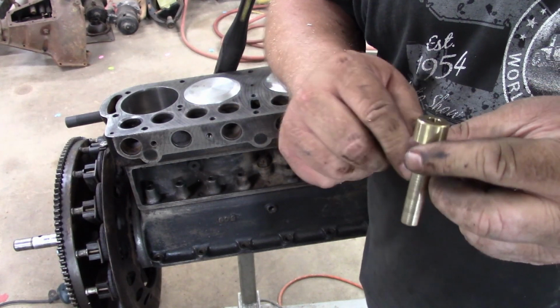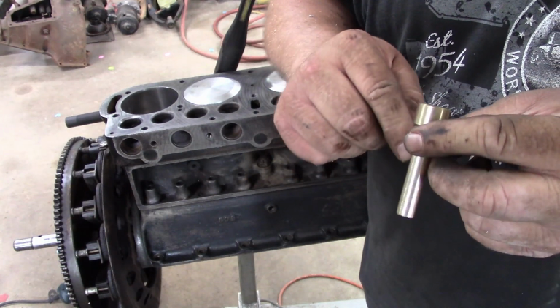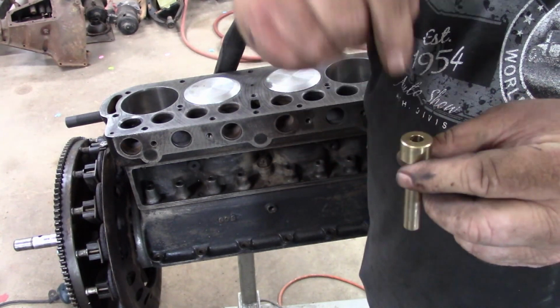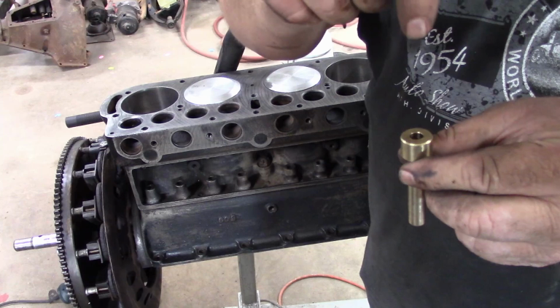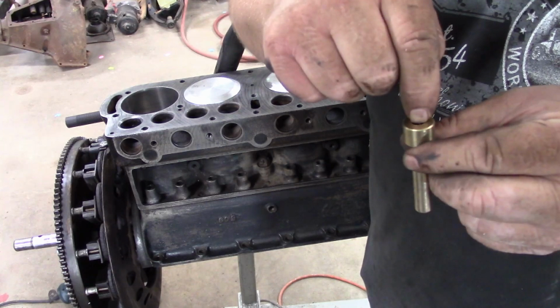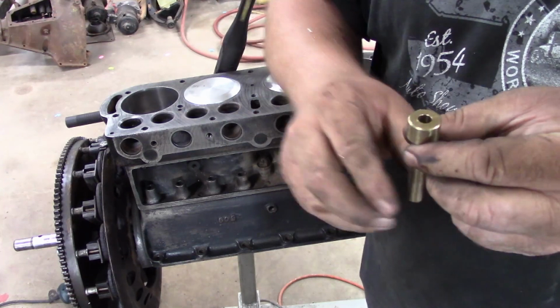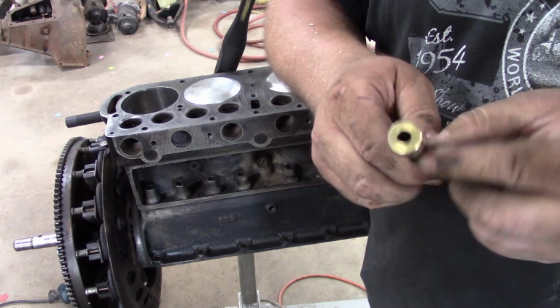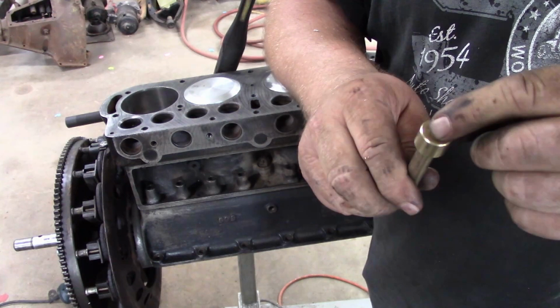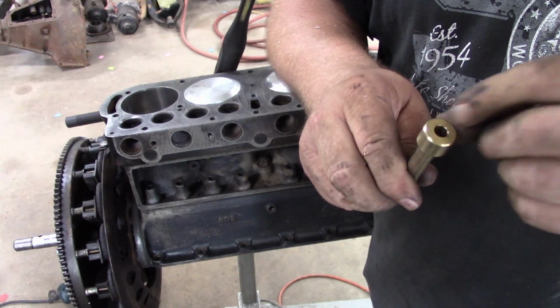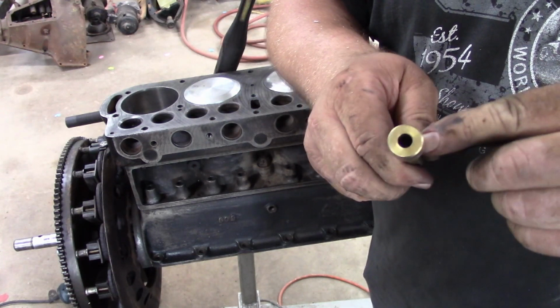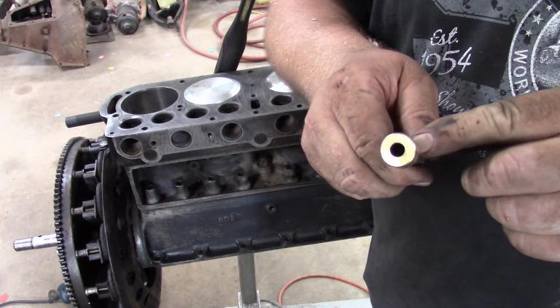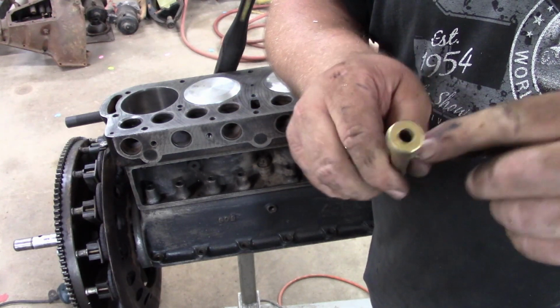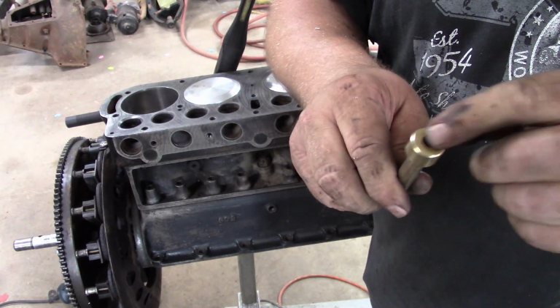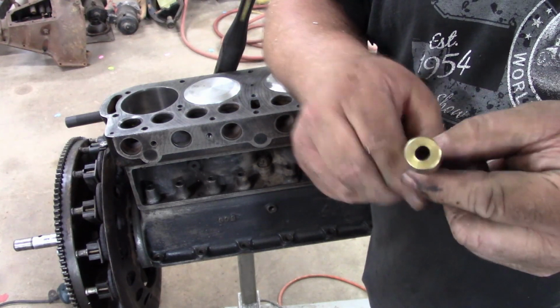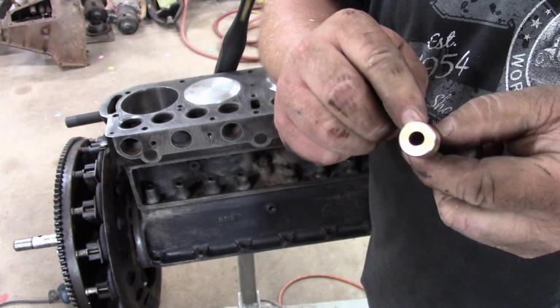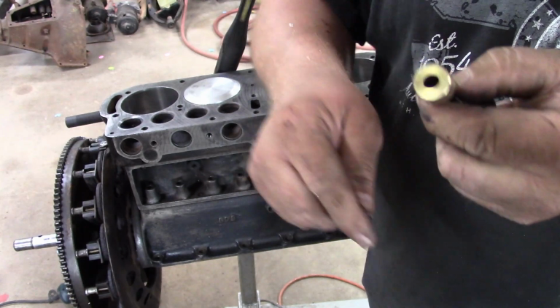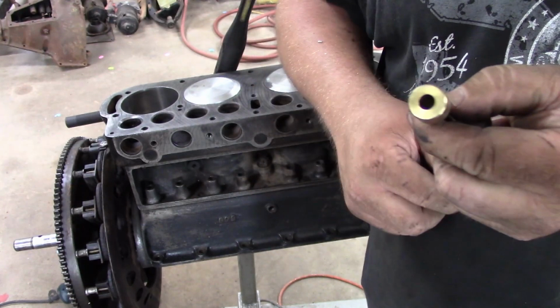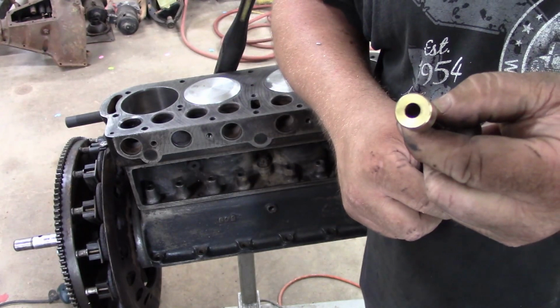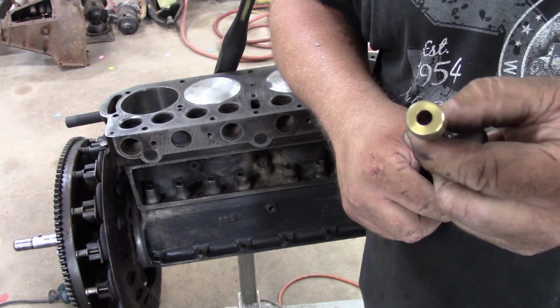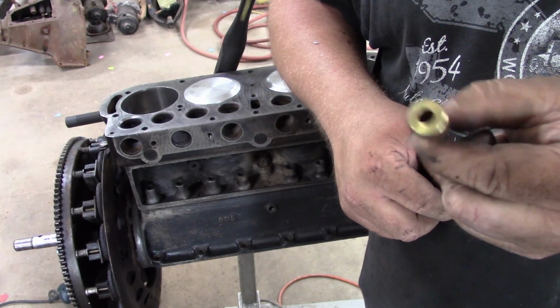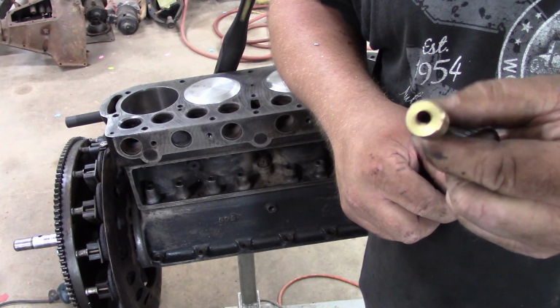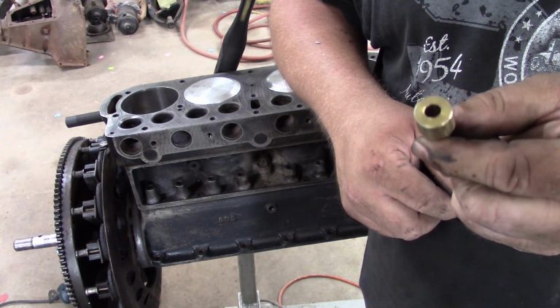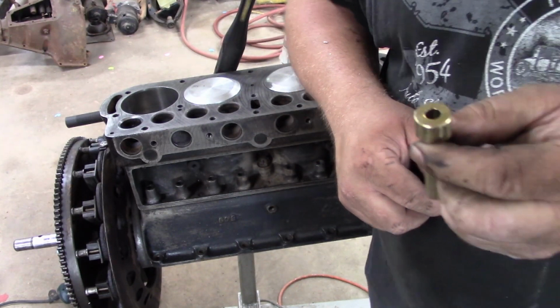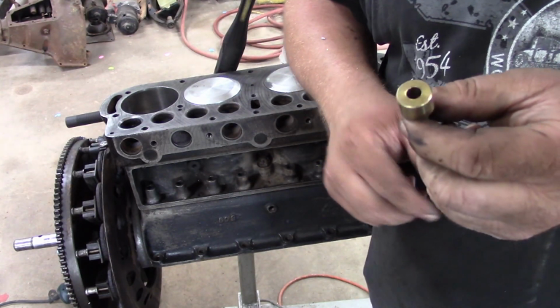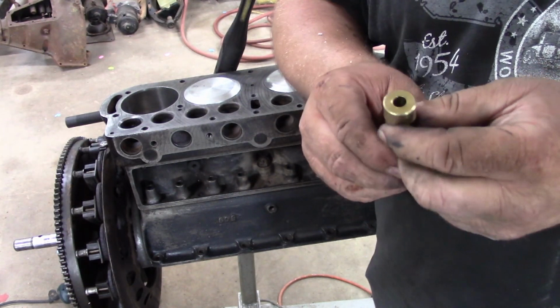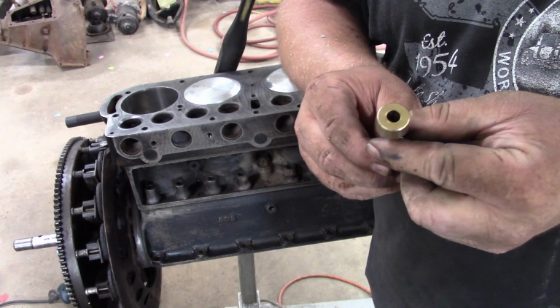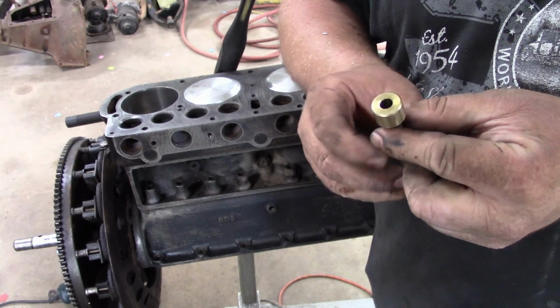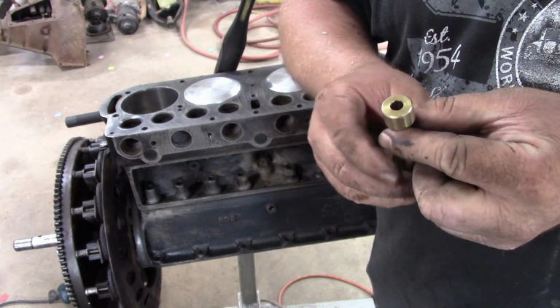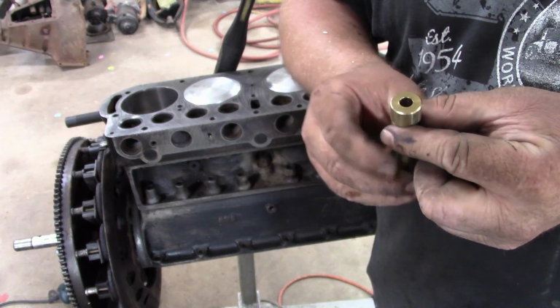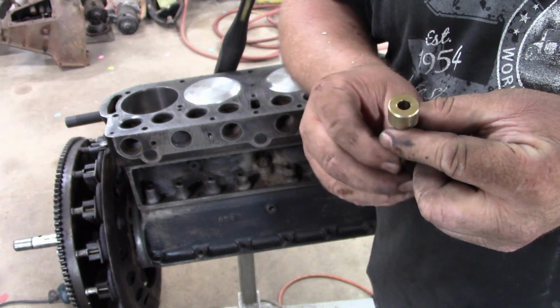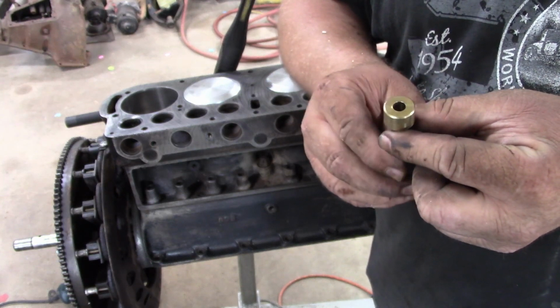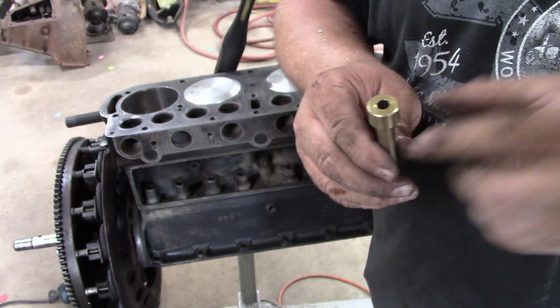I'm going to leave this piece on the end here to use to drive it in. Then after we get it in, I'll take a drill with a pretty large drill bit and go down through, and that should come off. We'll be ready to pop her in there.